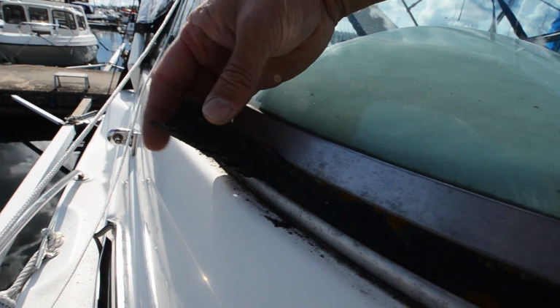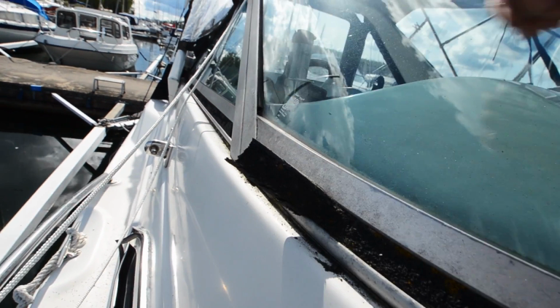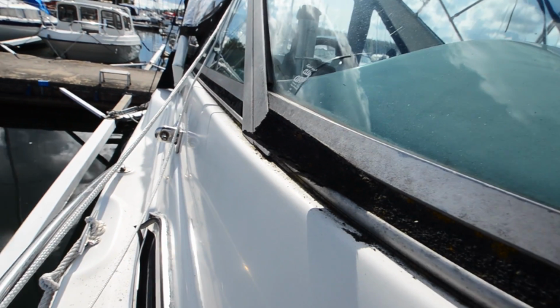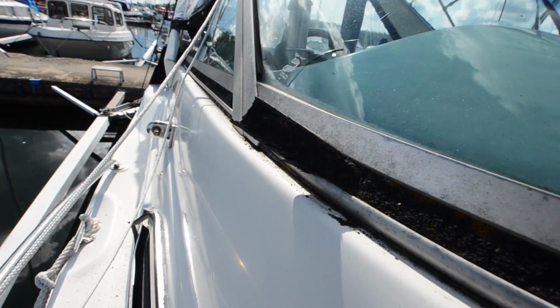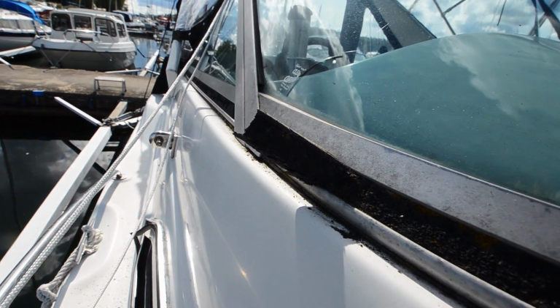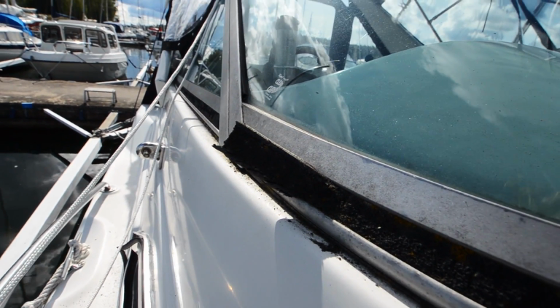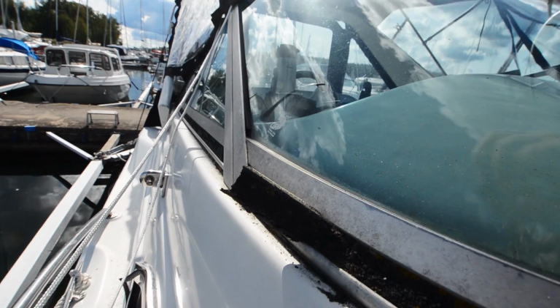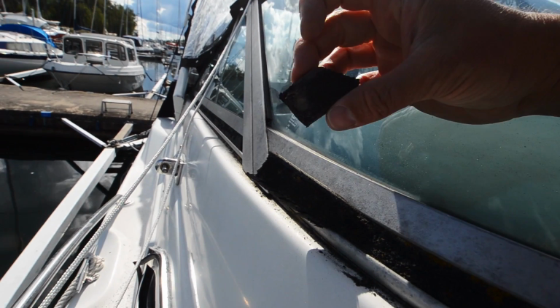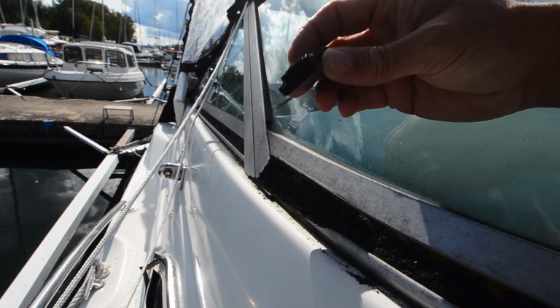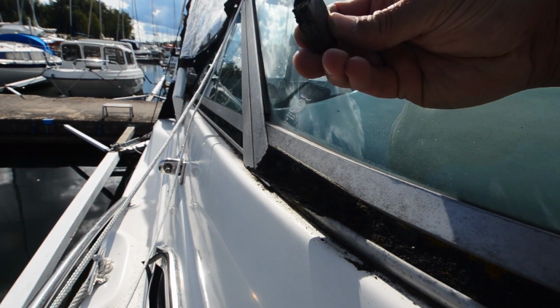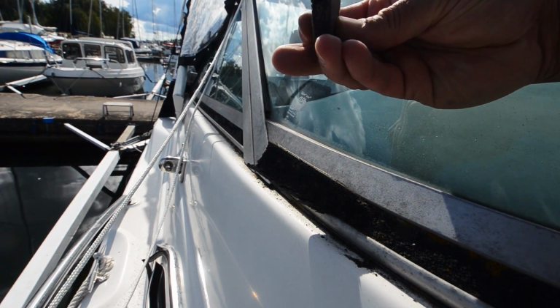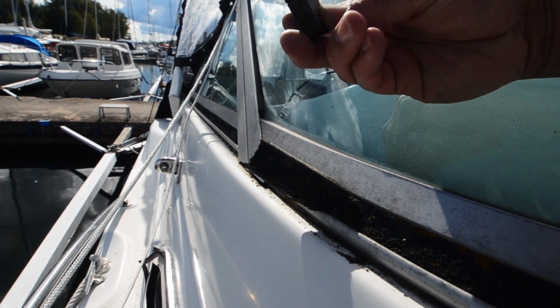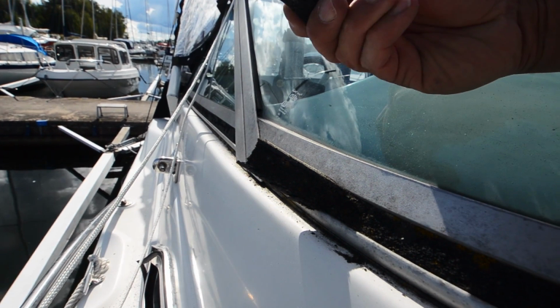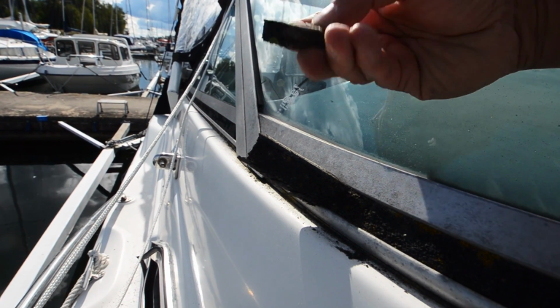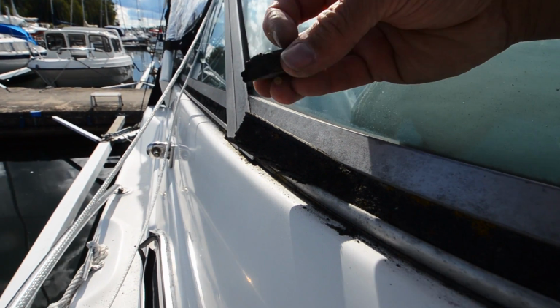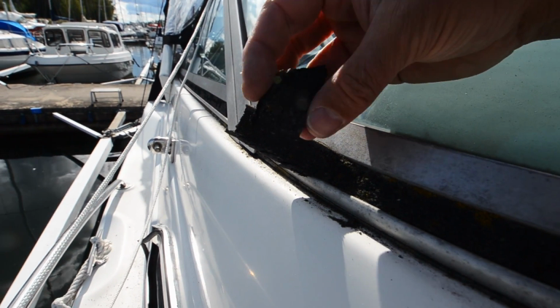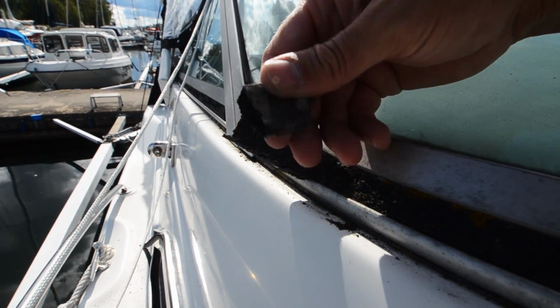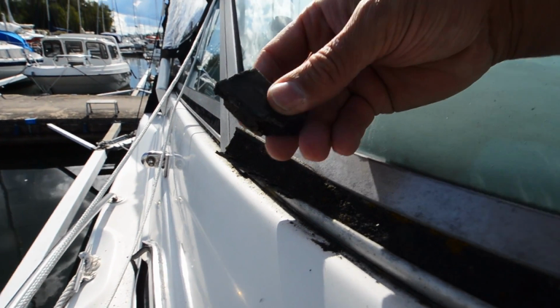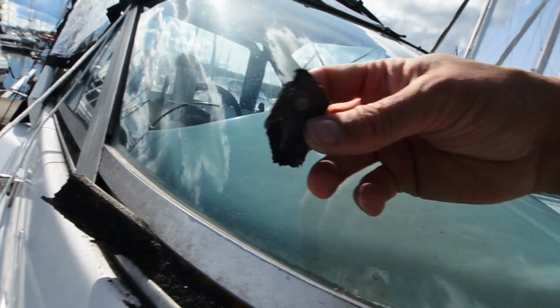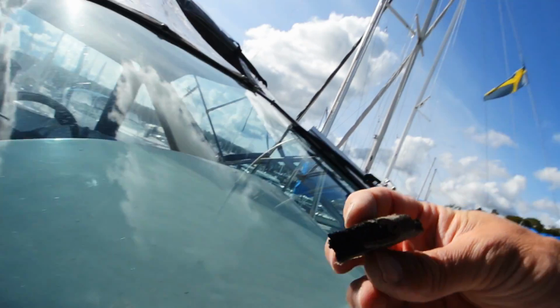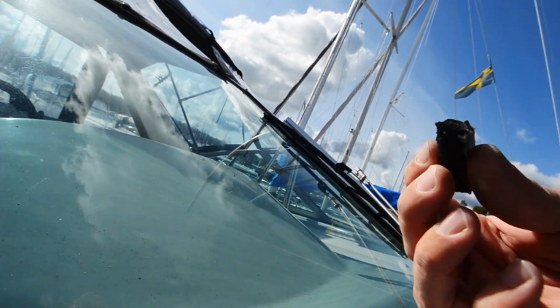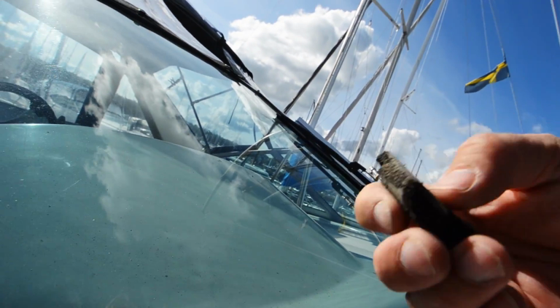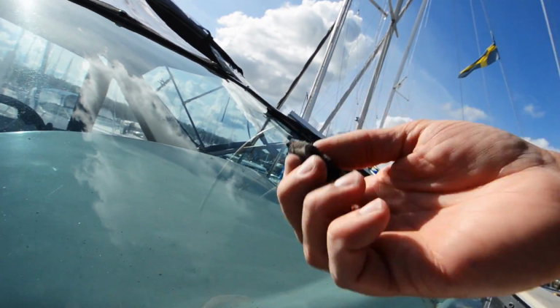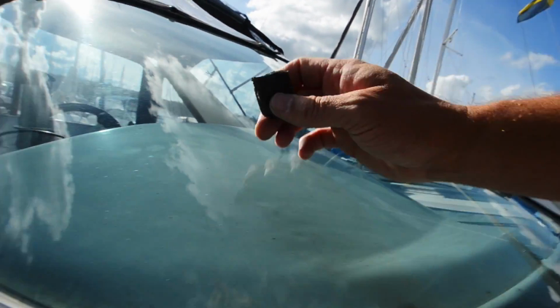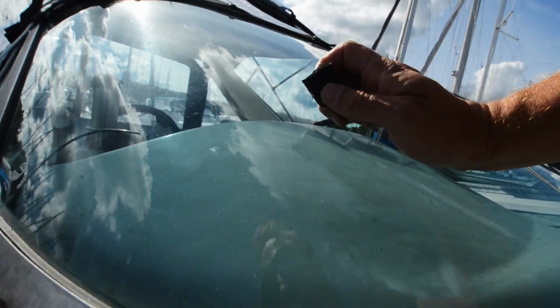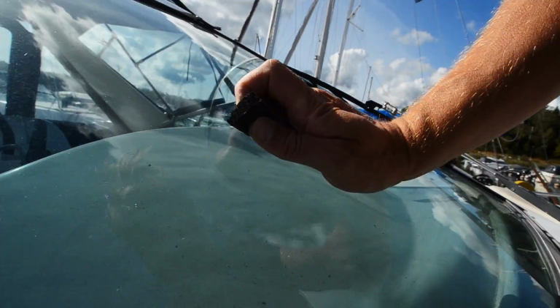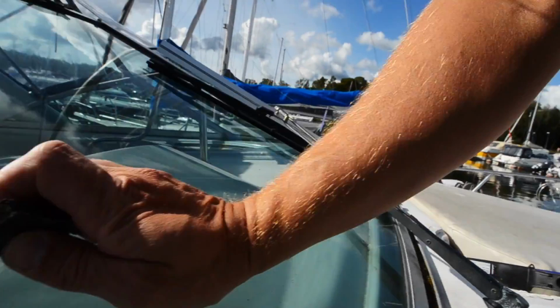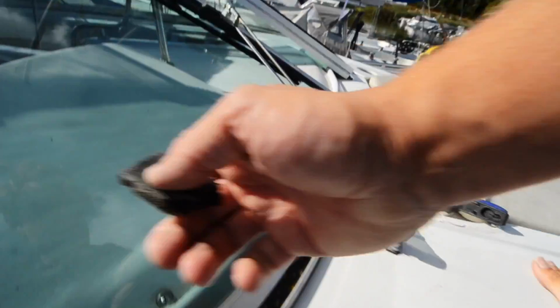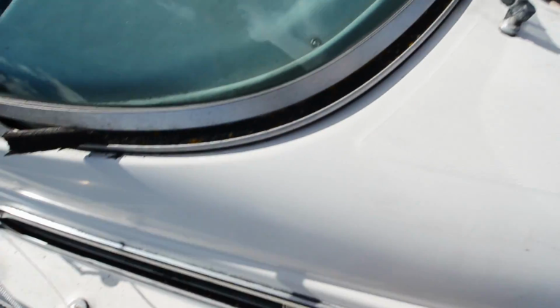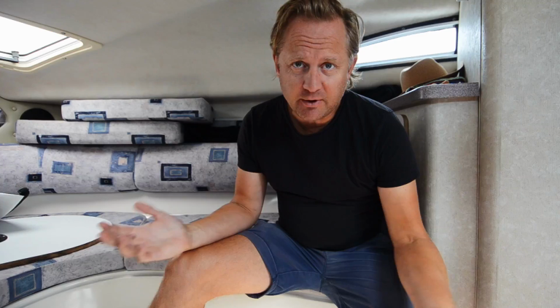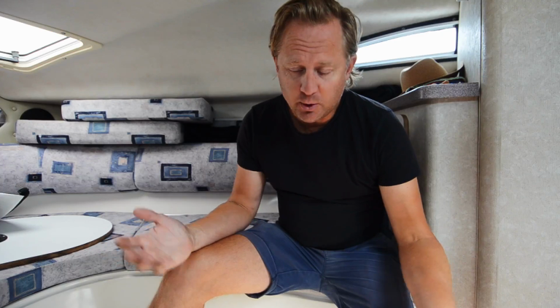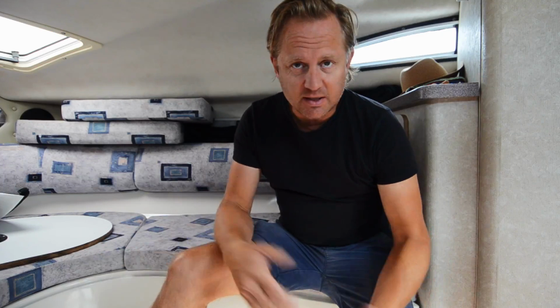I just cut out the piece. Now I'm going to go check out if I can find the material somewhere to replace this thing.